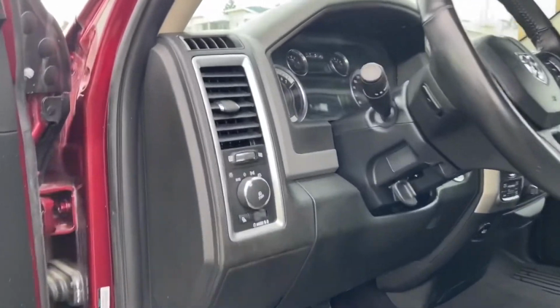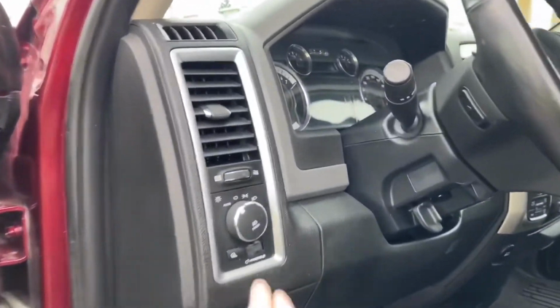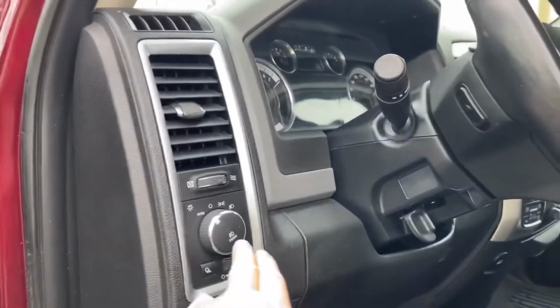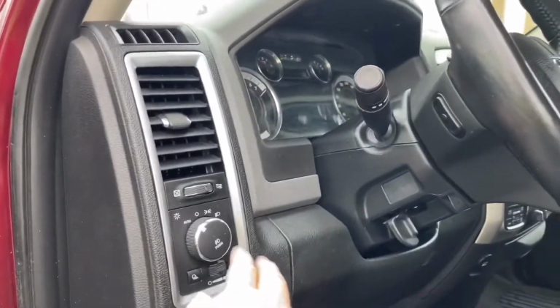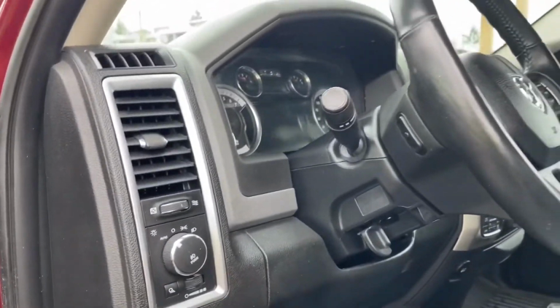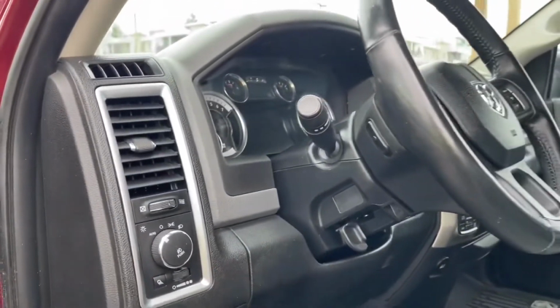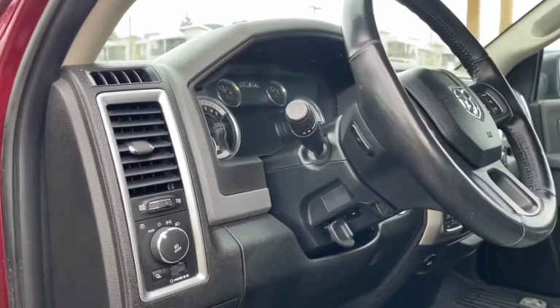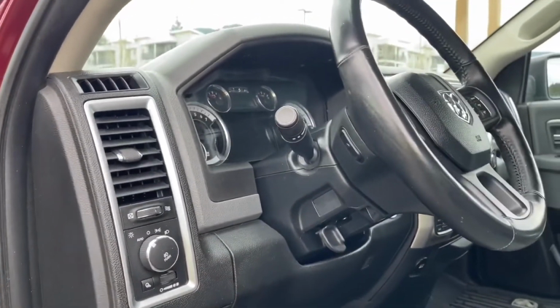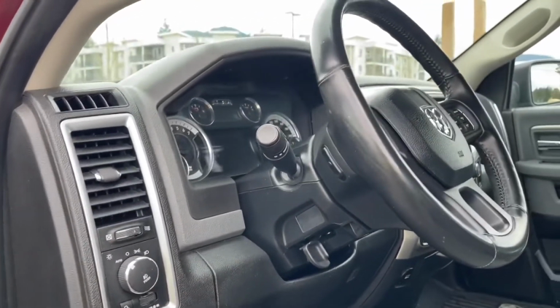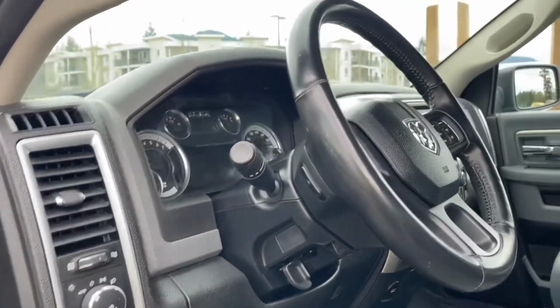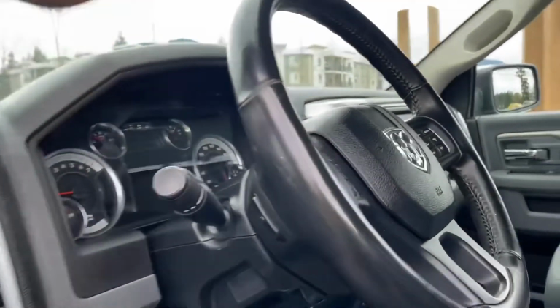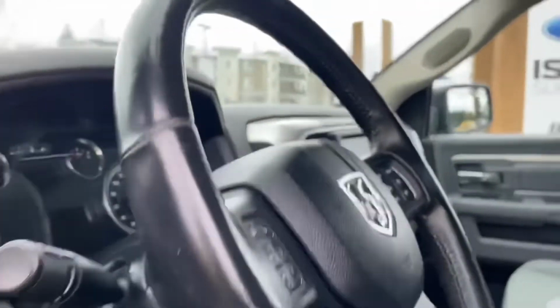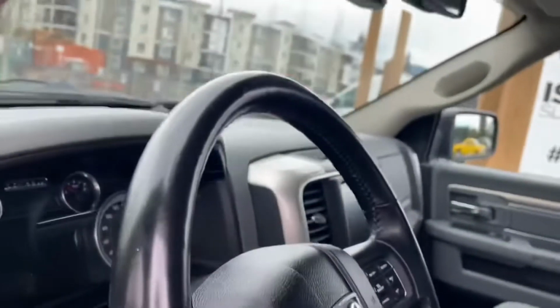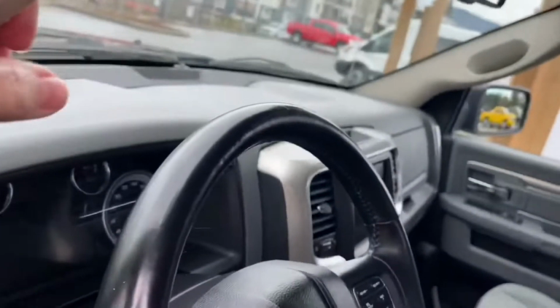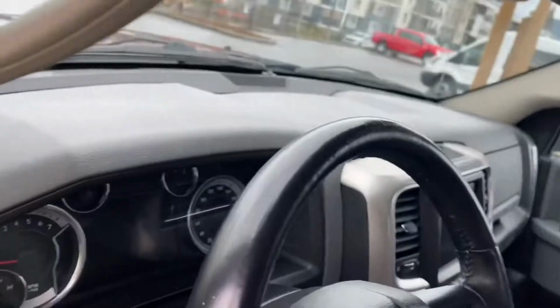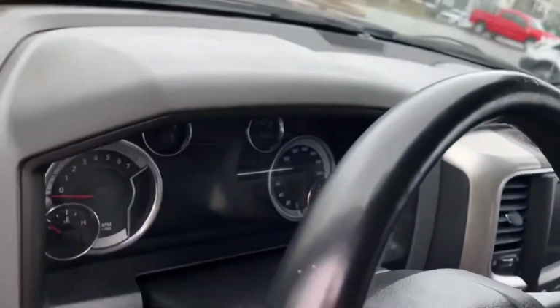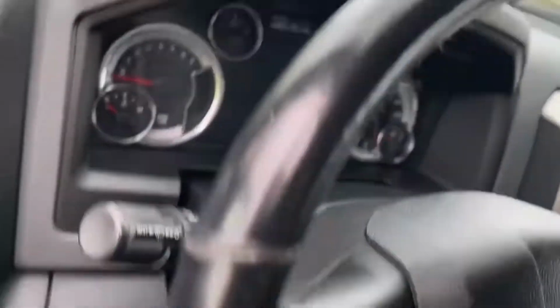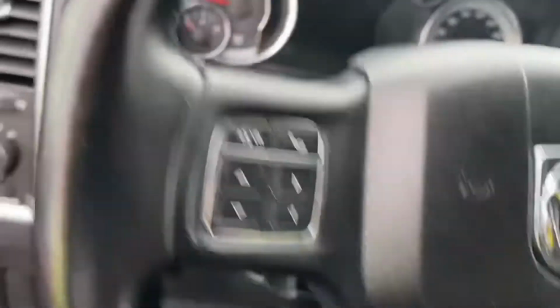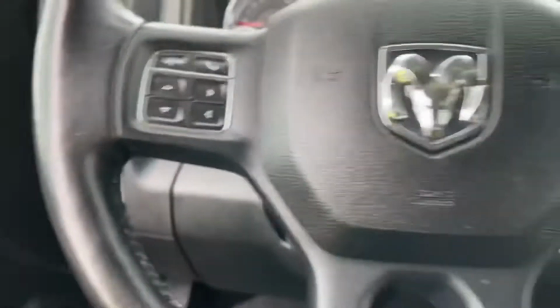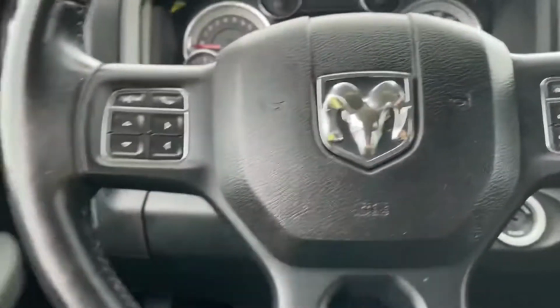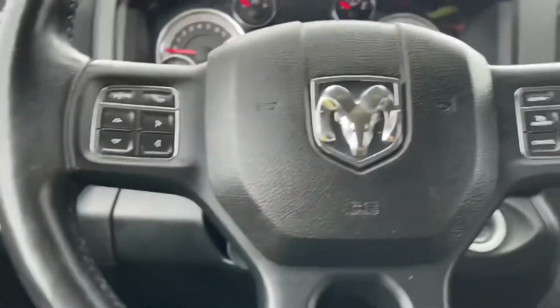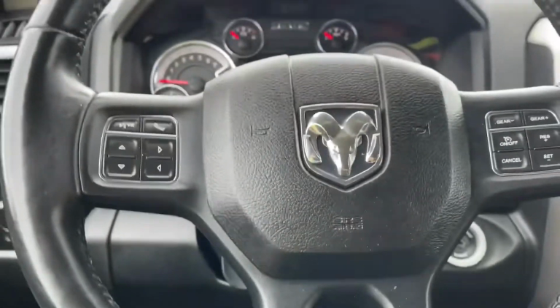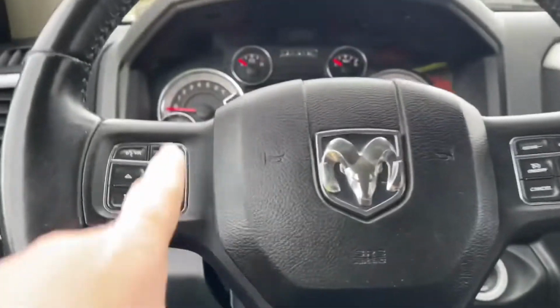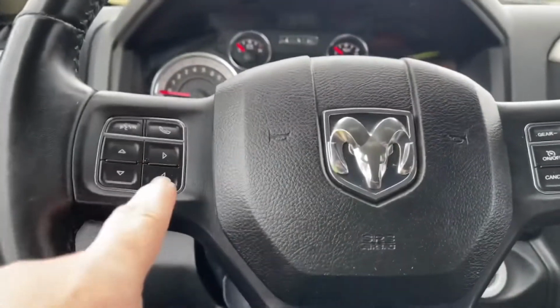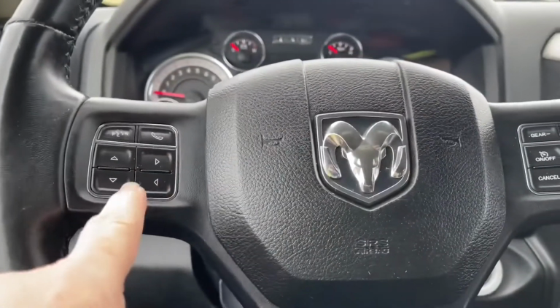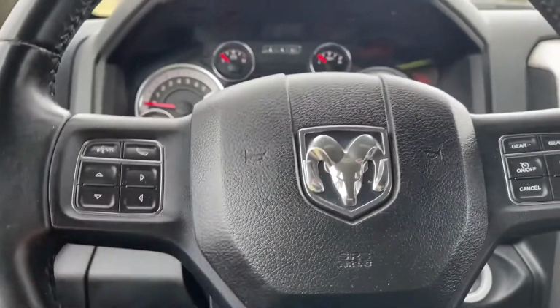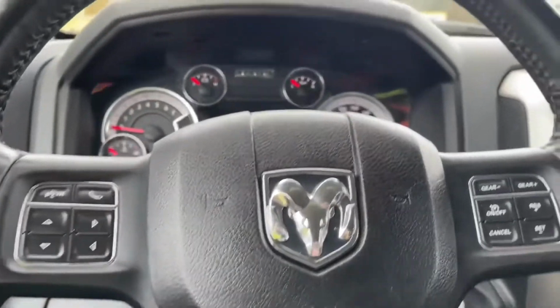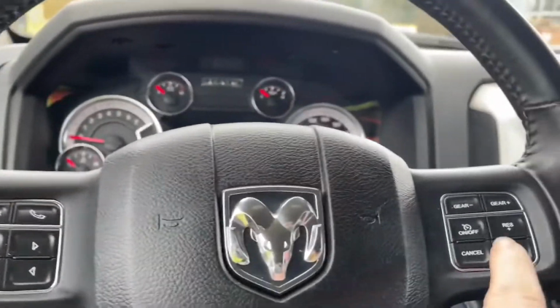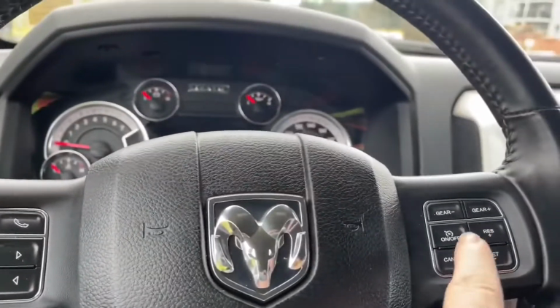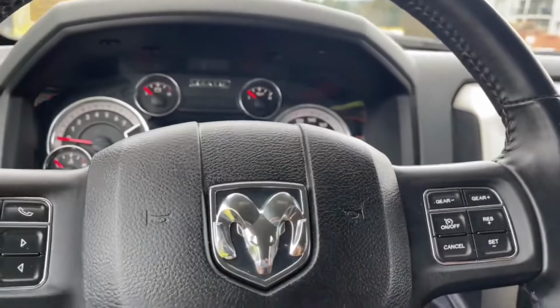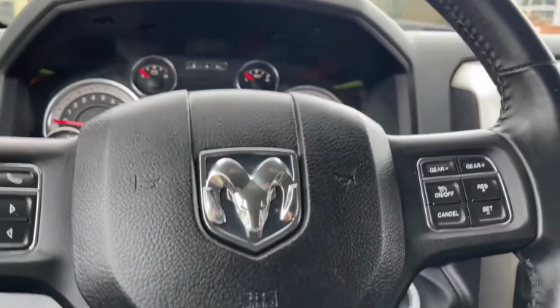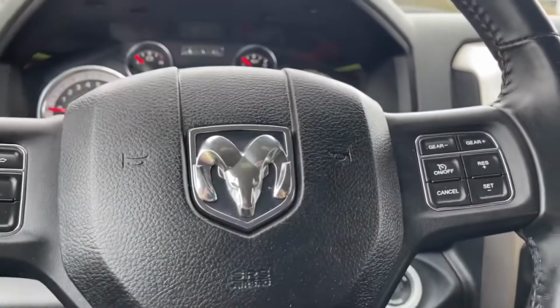Your lighting controls are located here and the steering wheel can tilt. The seats are manually adjusted and on the face of your steering wheel is your hands-free dialing, your dash controls, as well as your cruise control.